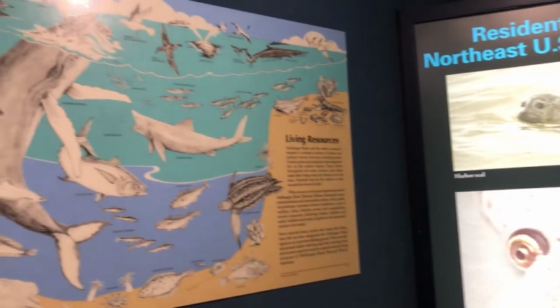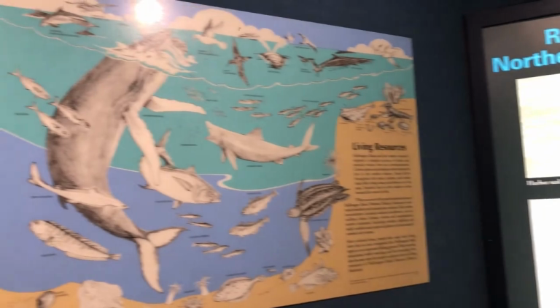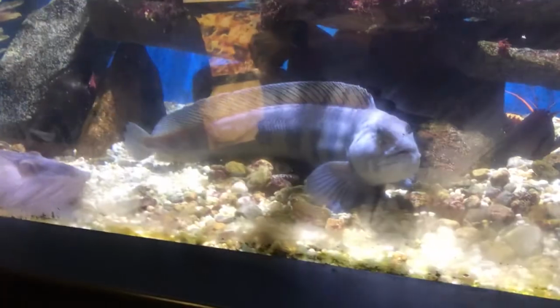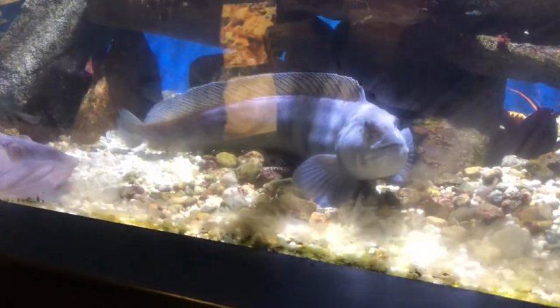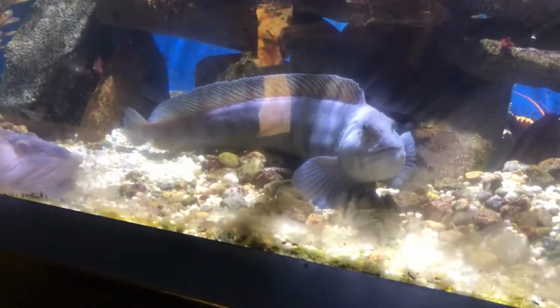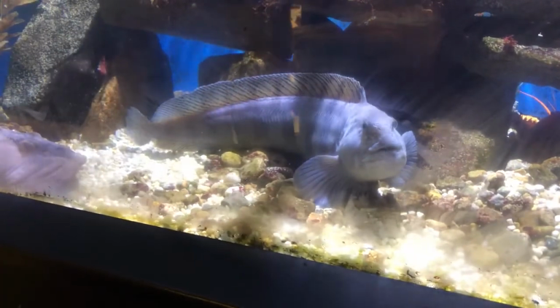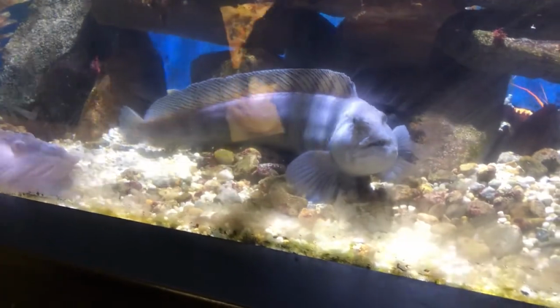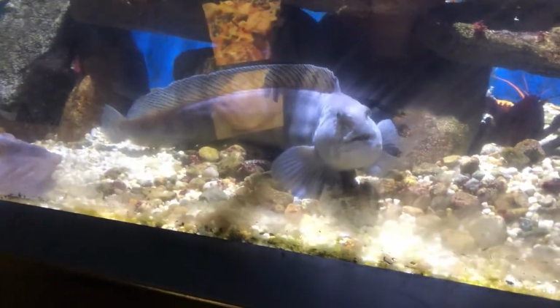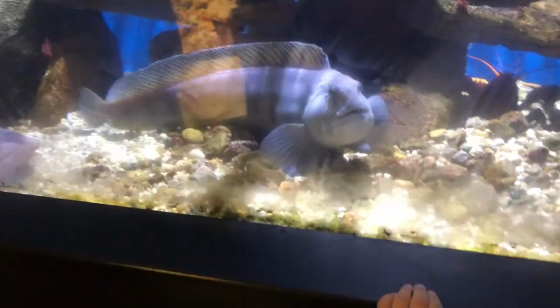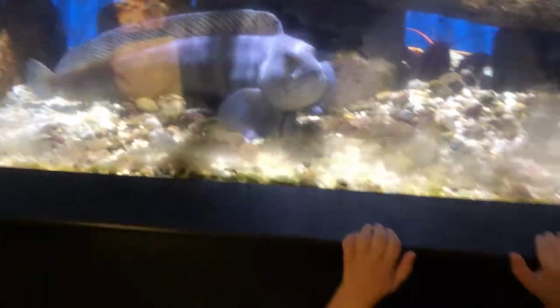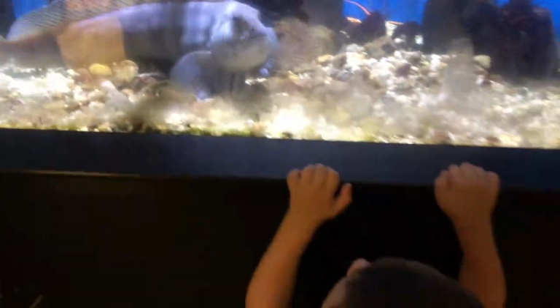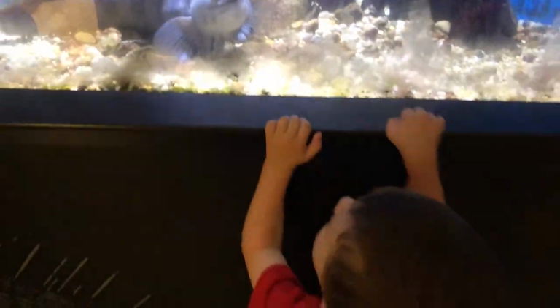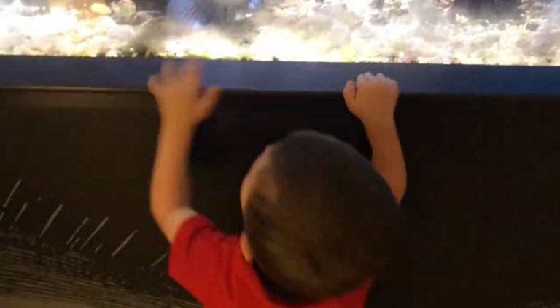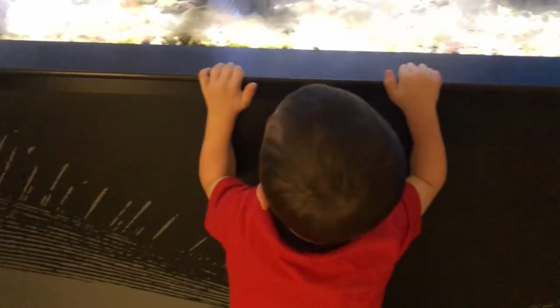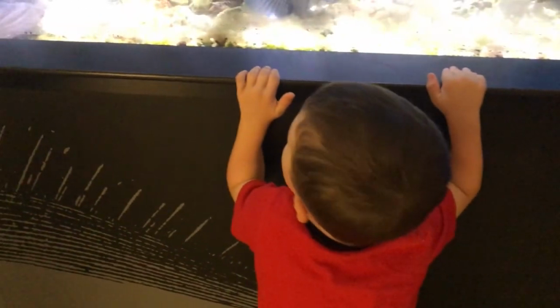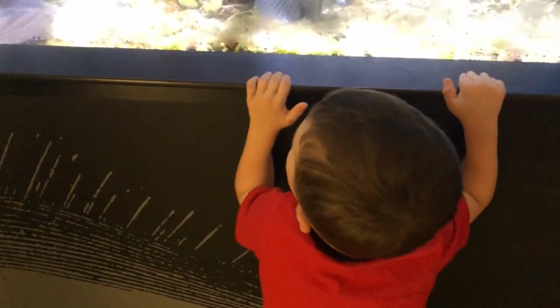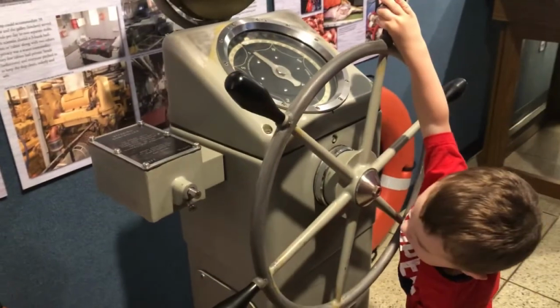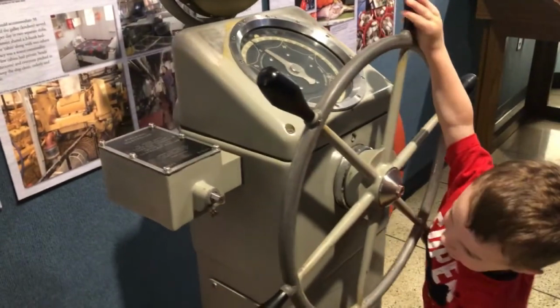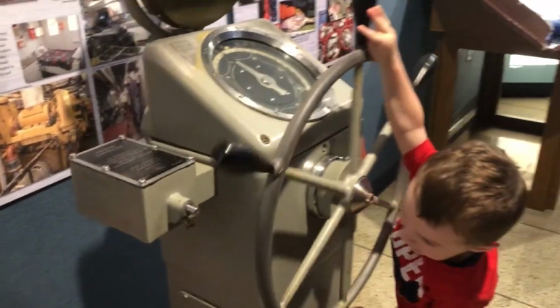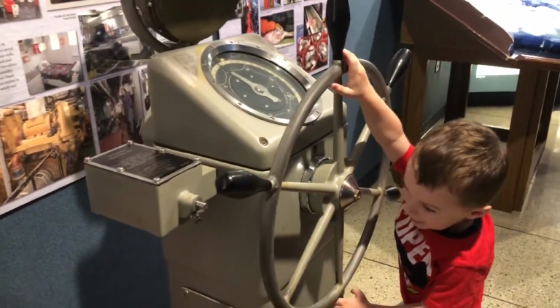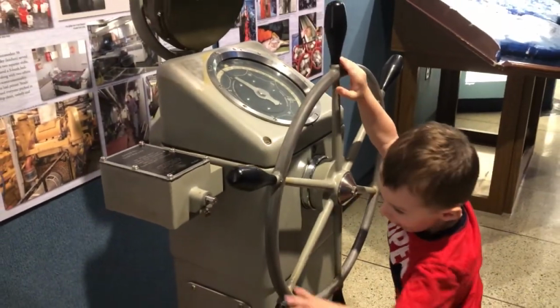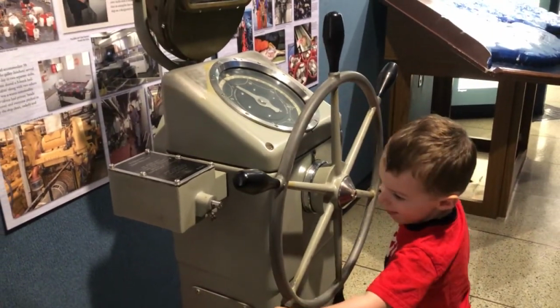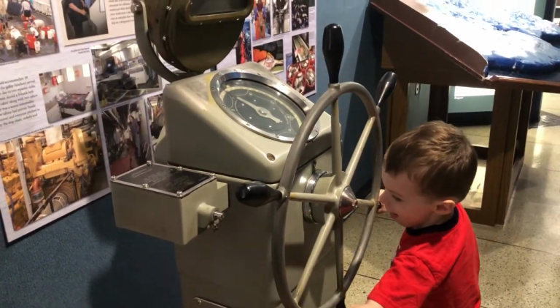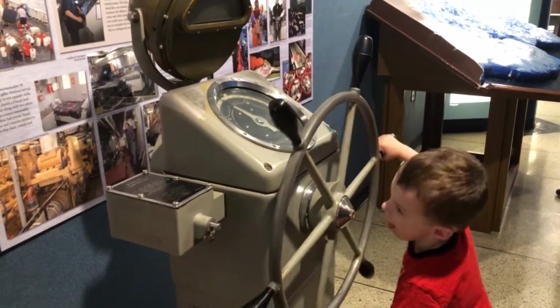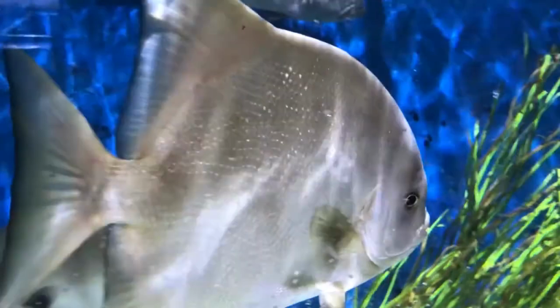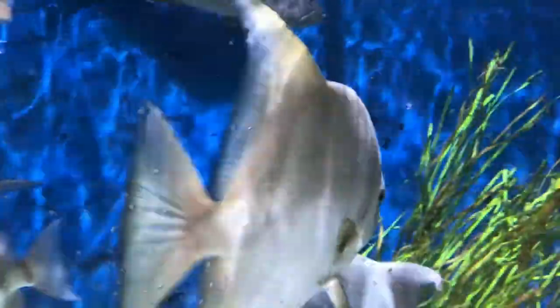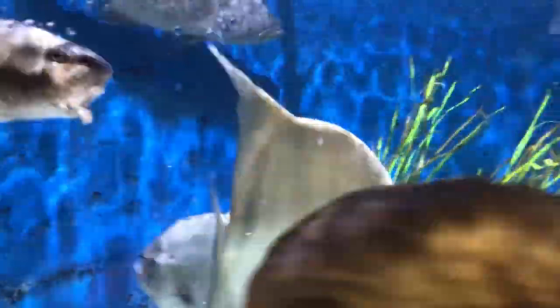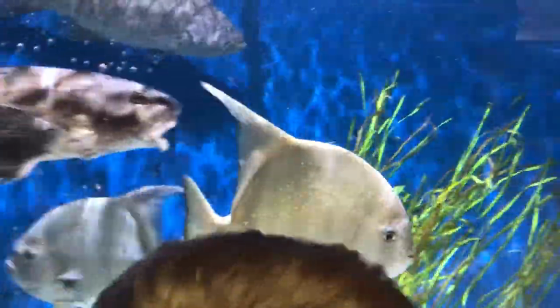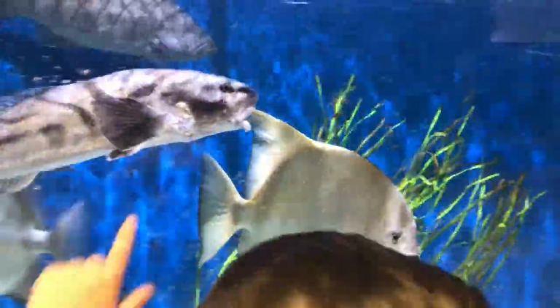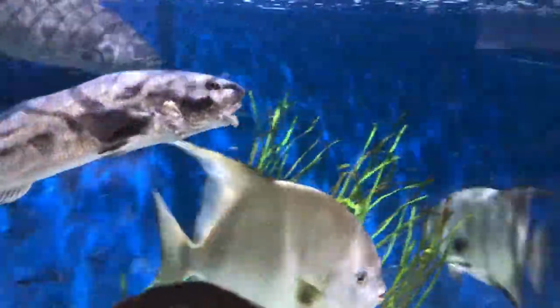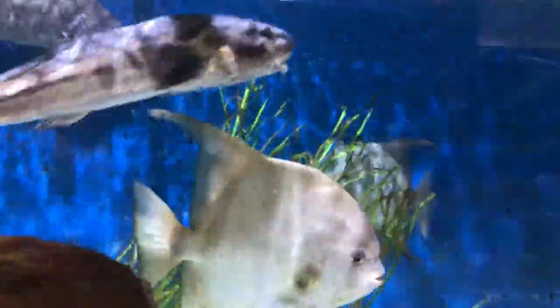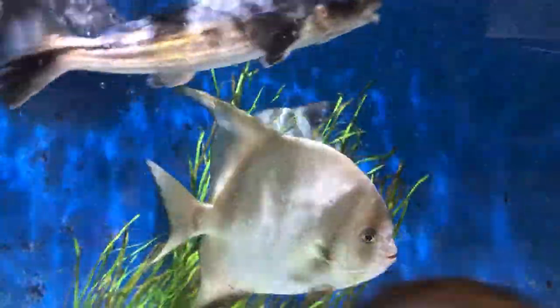The aquarium is open year-round, 11 a.m. to 4 p.m., Tuesday through Saturday. But you should know that if you're traveling with little ones, strollers are not allowed, so you want to get those biceps in shape if you're carrying anyone for the duration.